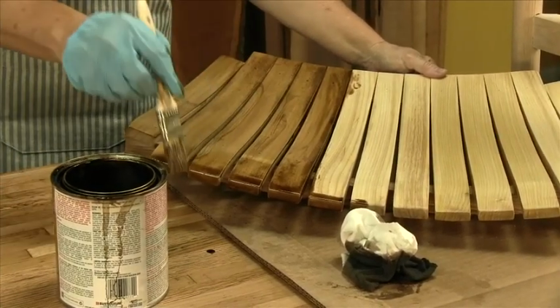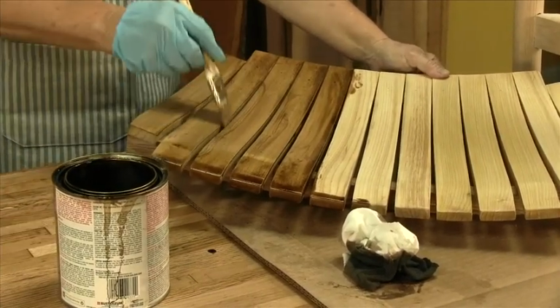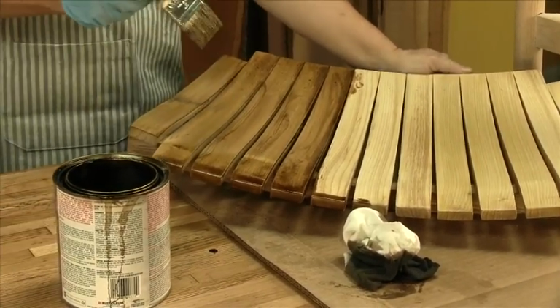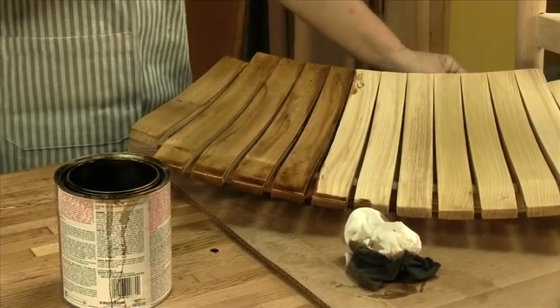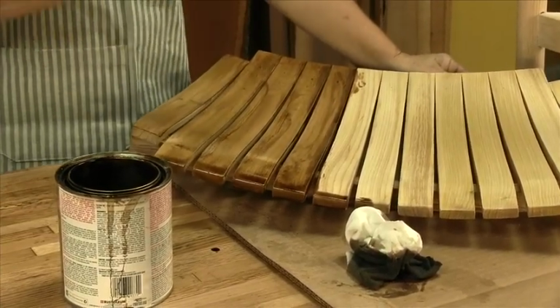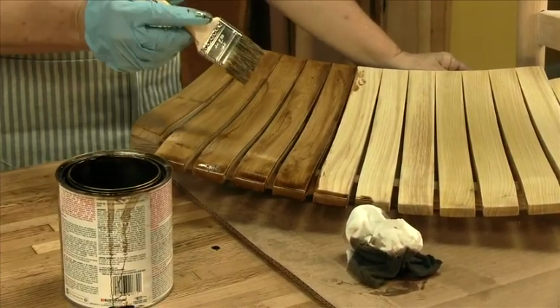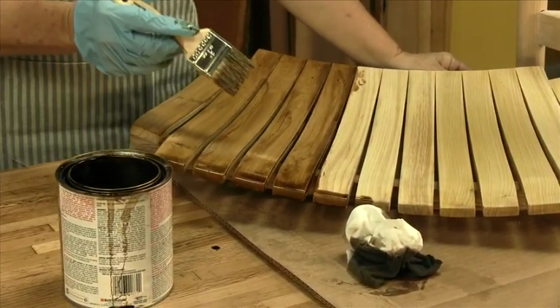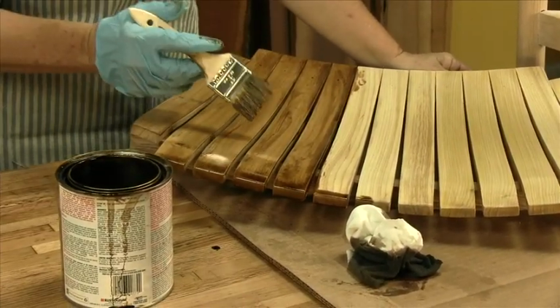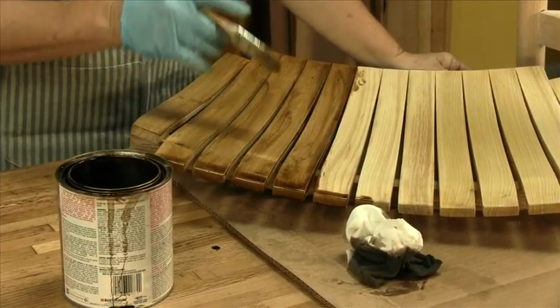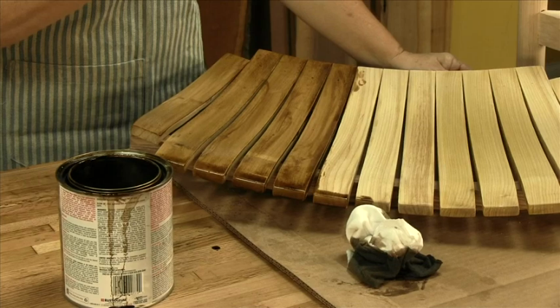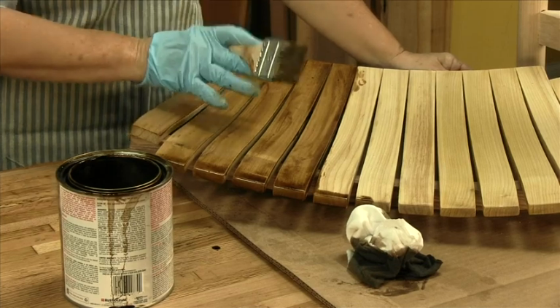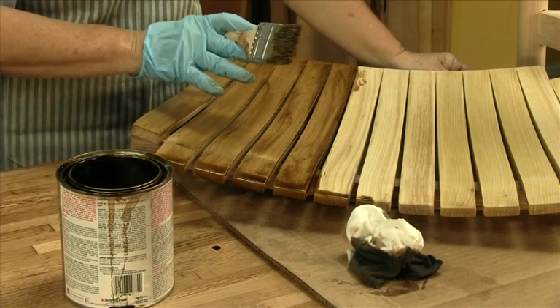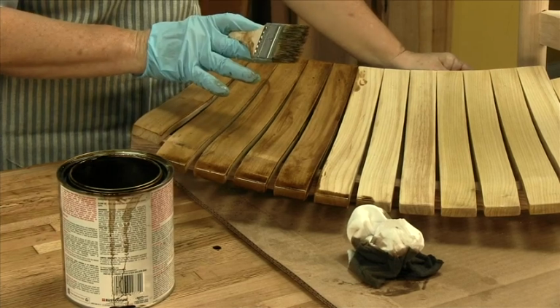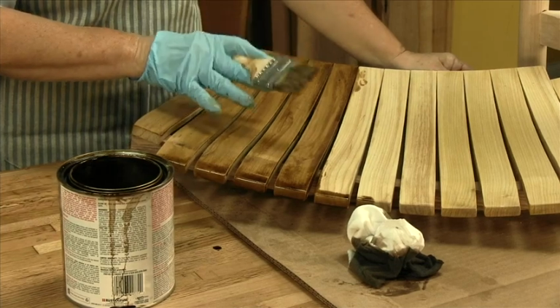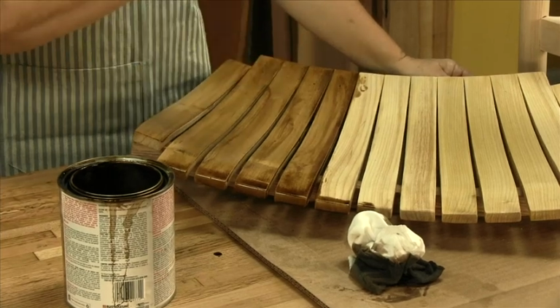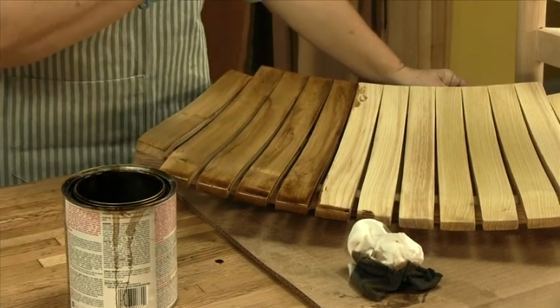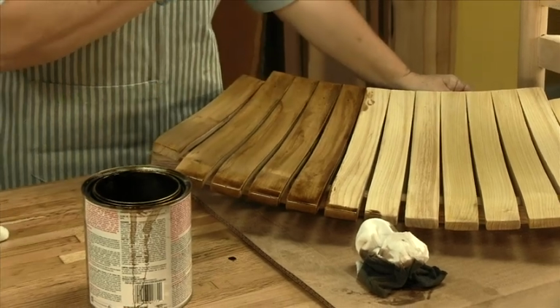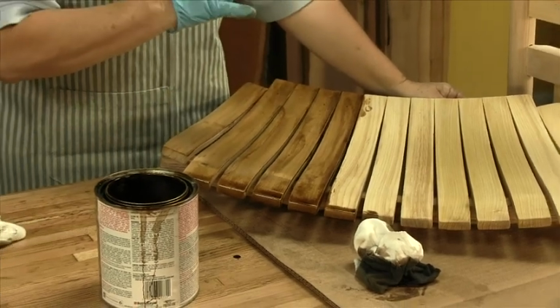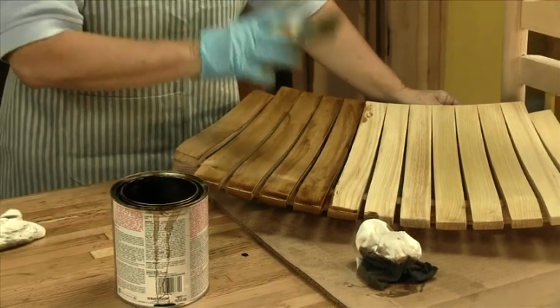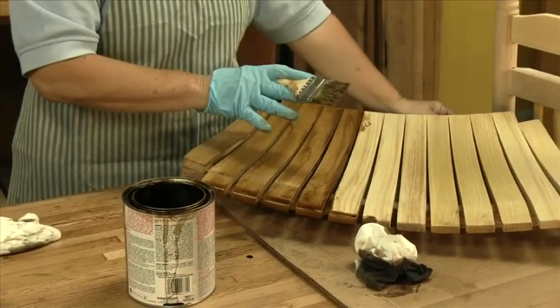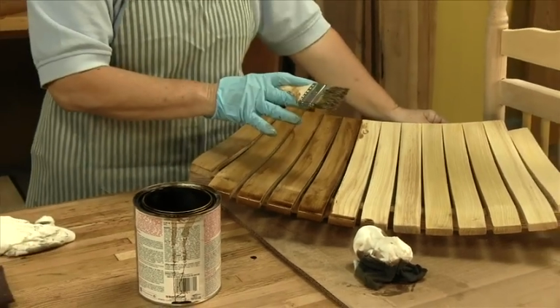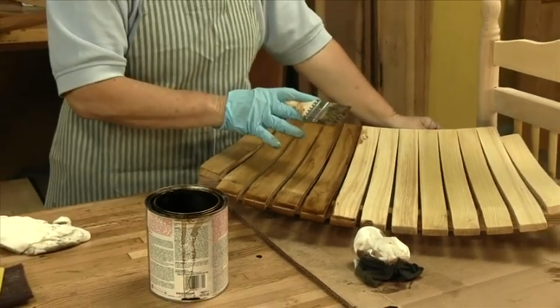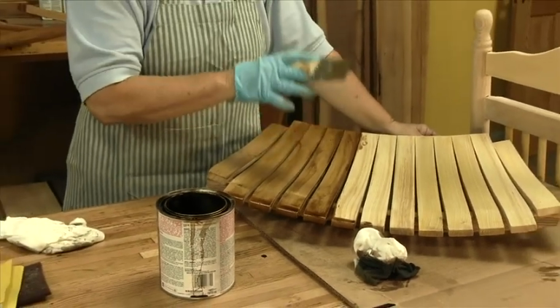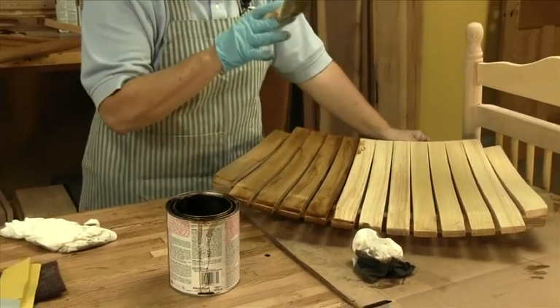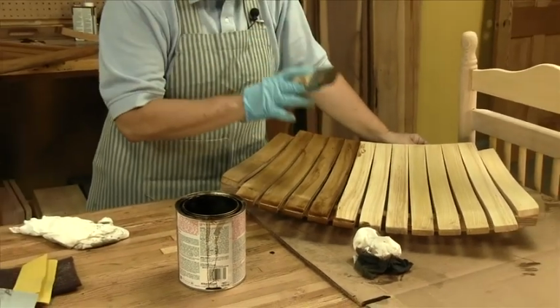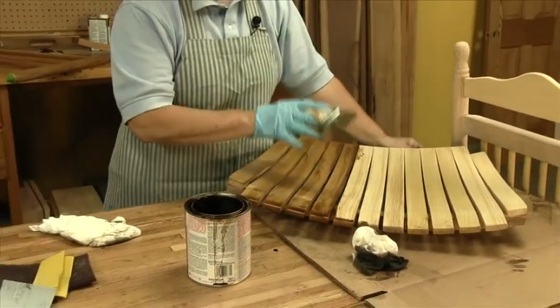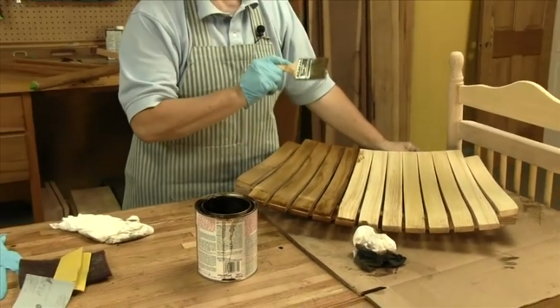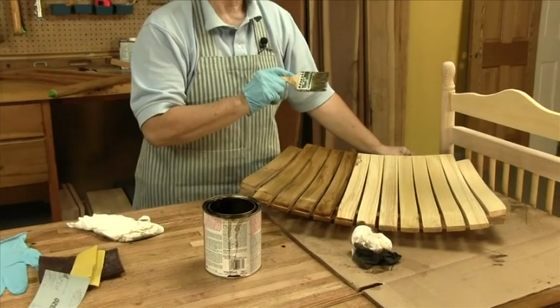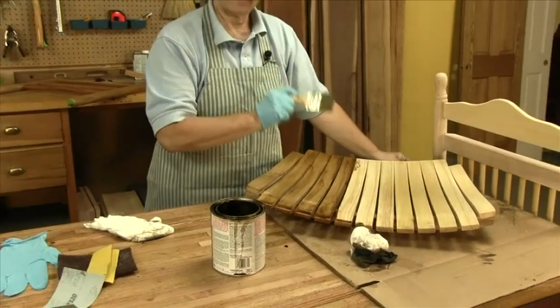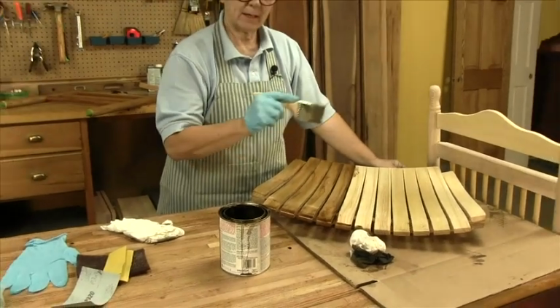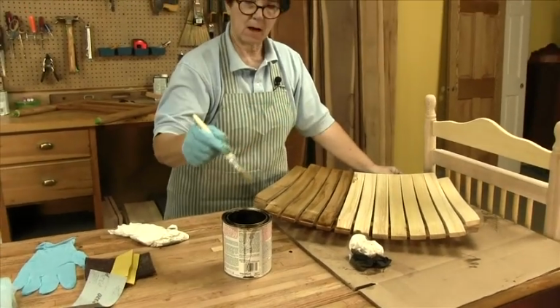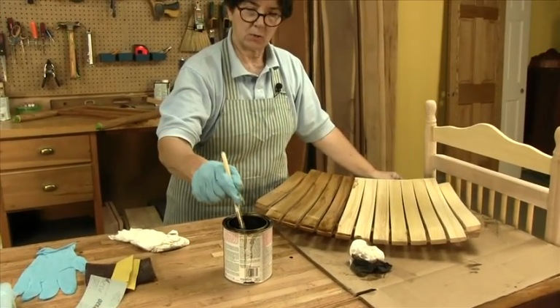Once this is all stained and wiped back, we'll let the stain dry, assemble it, and then we can topcoat.